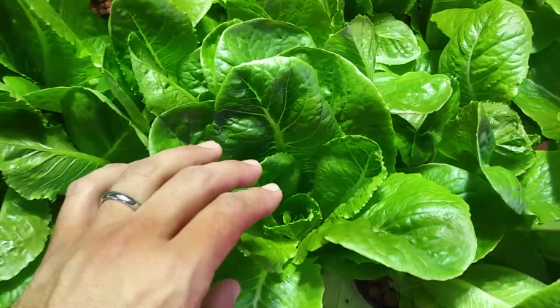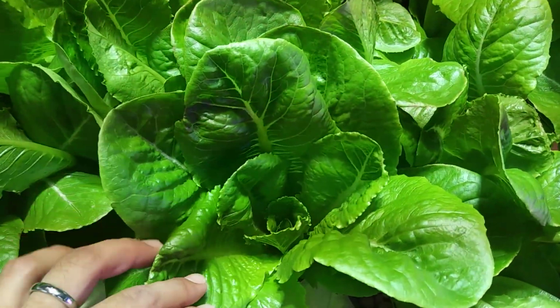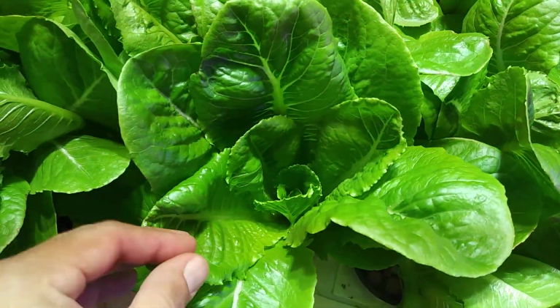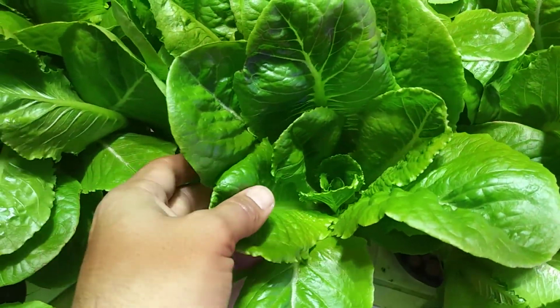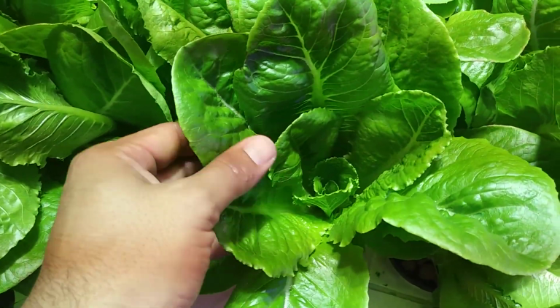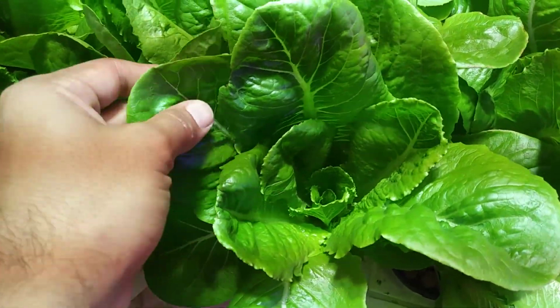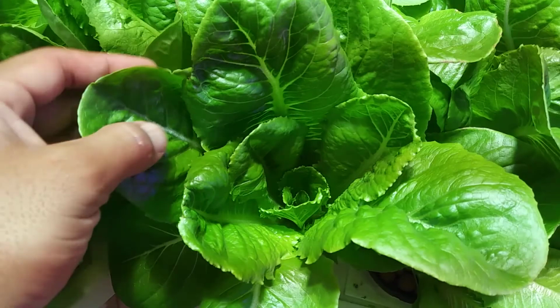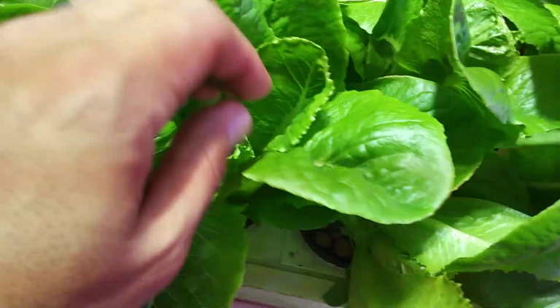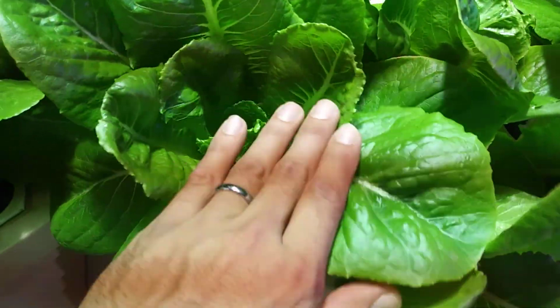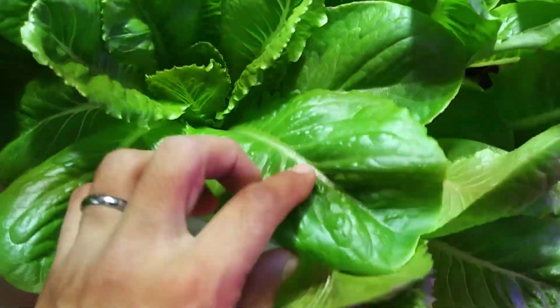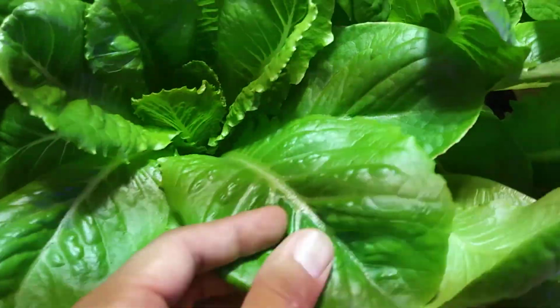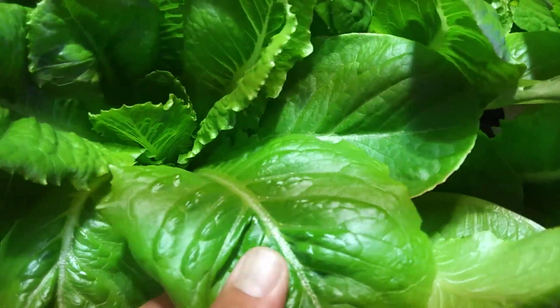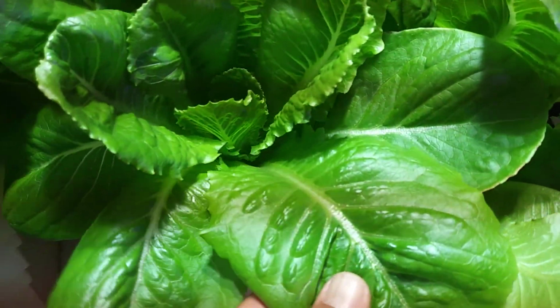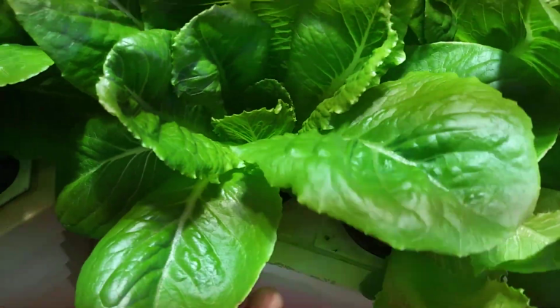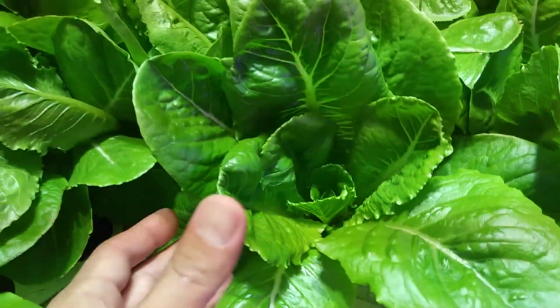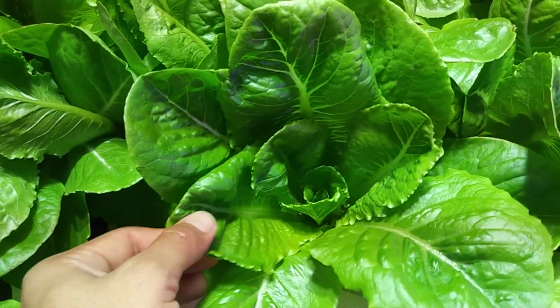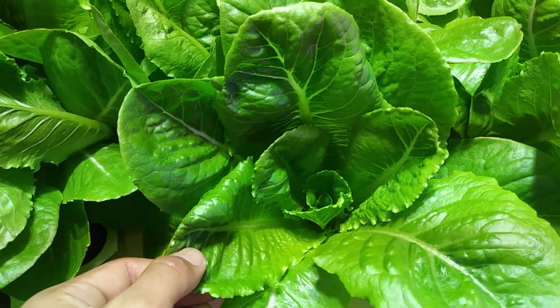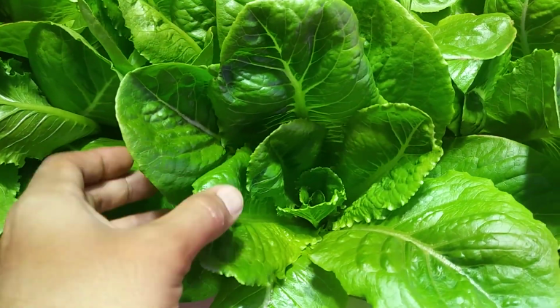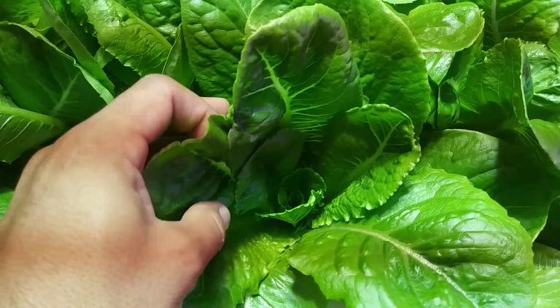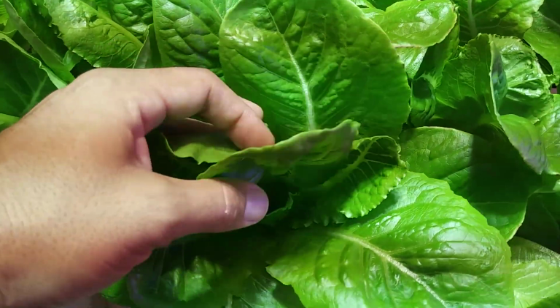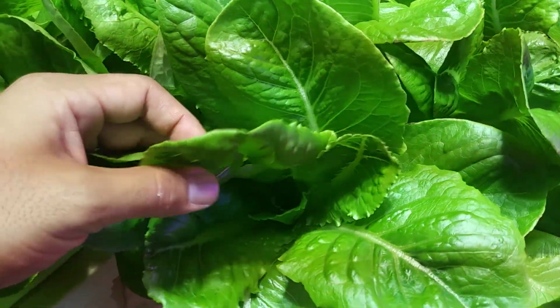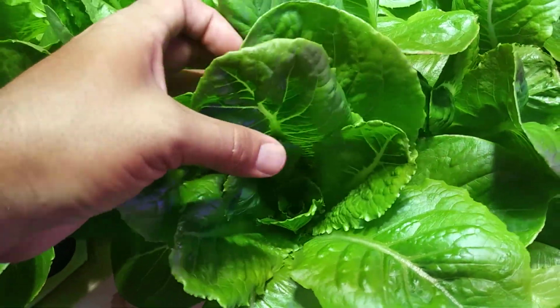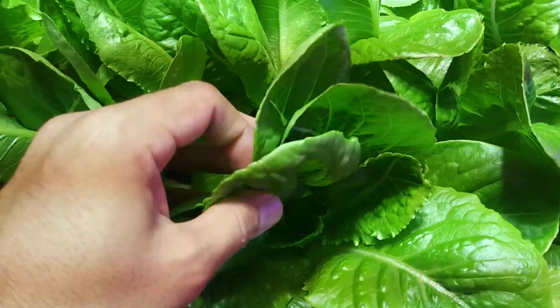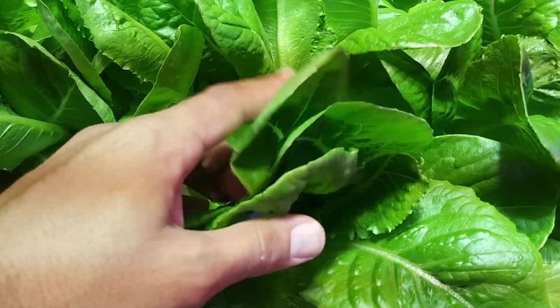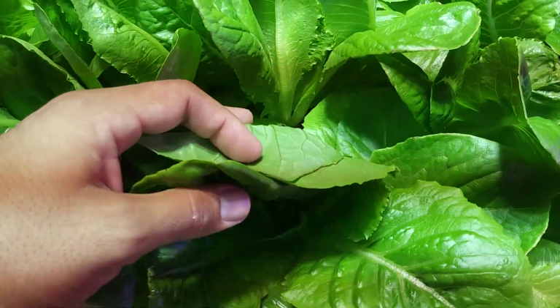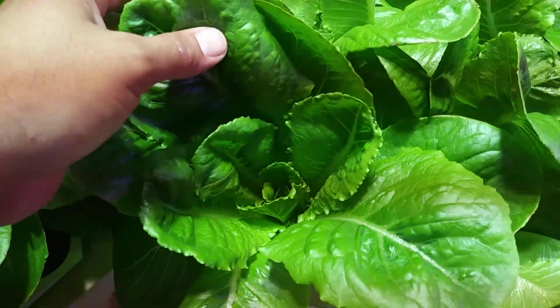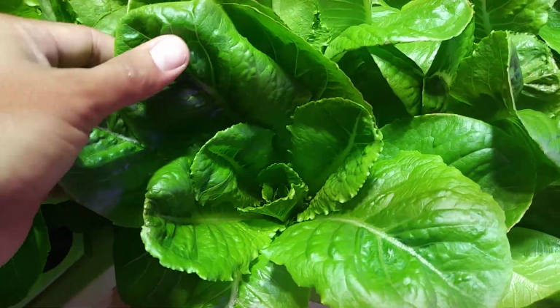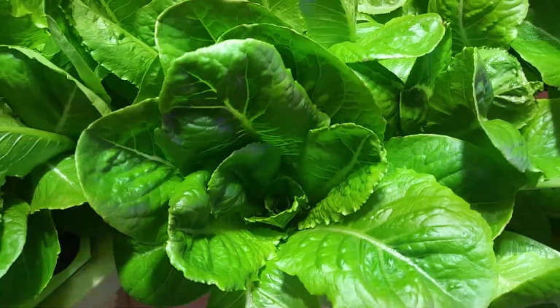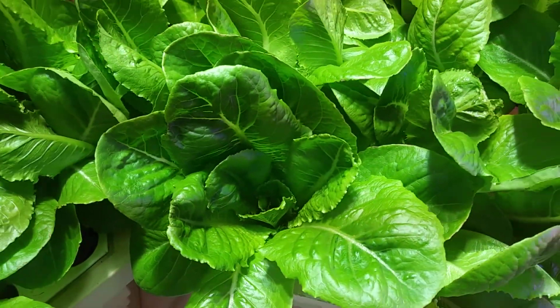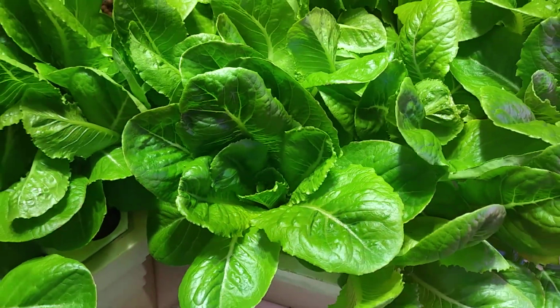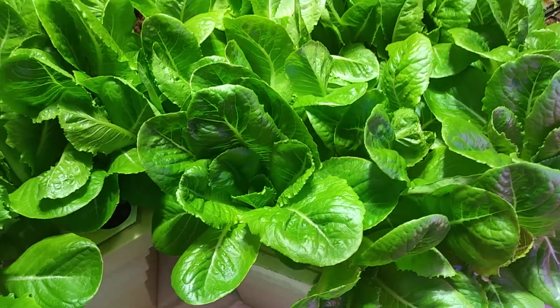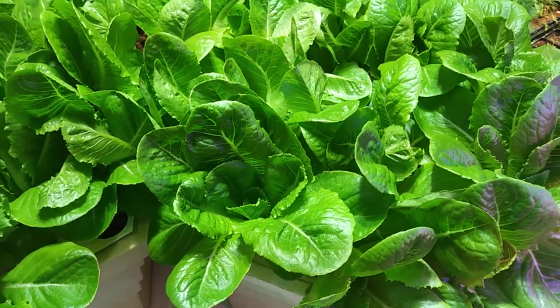Let's take a look at these heads. These were just babies the other day and now they're massive — this leaf is massive. What will happen with these is they'll get served here locally at a local restaurant or even a food truck.